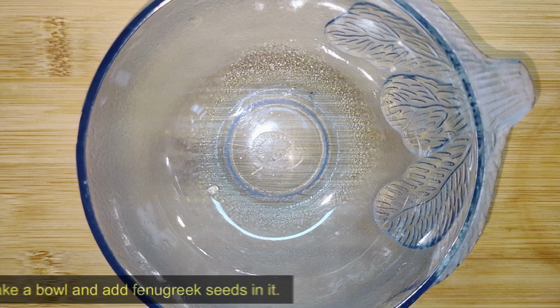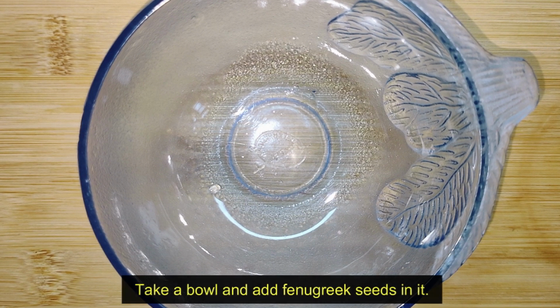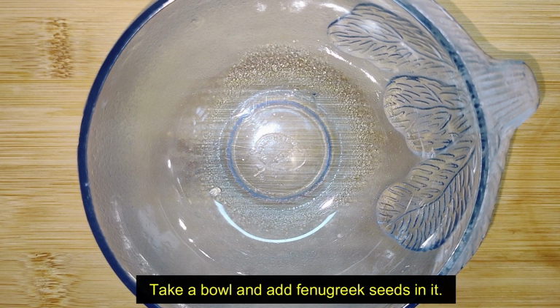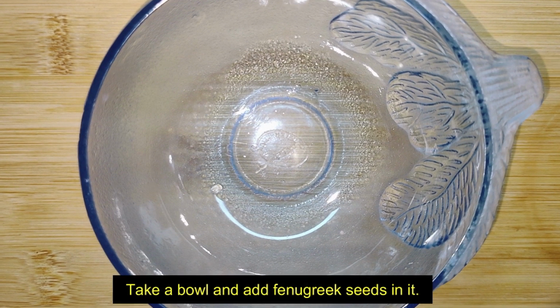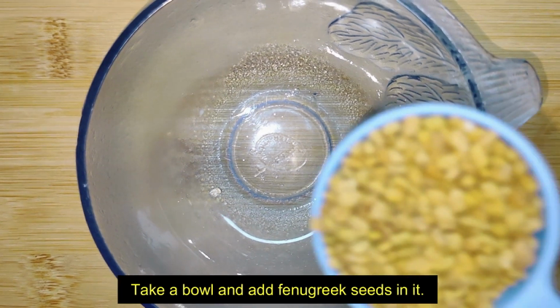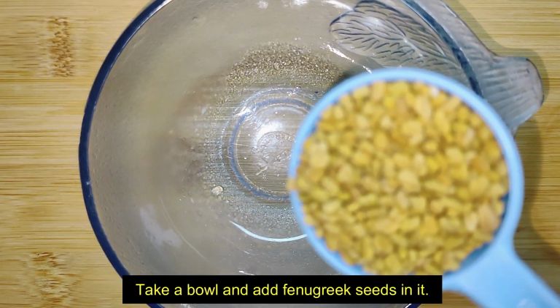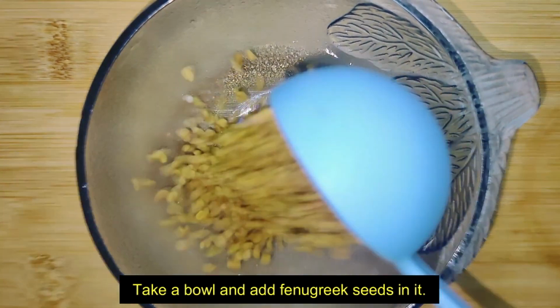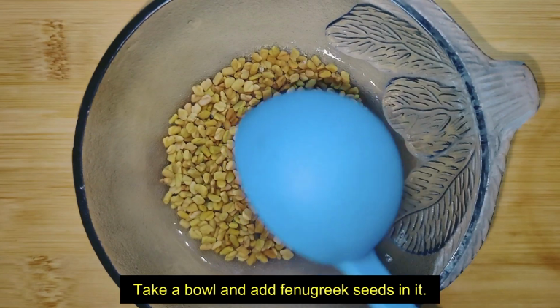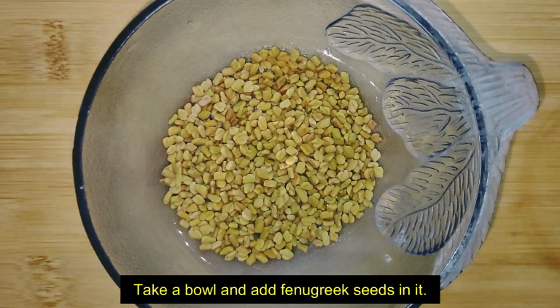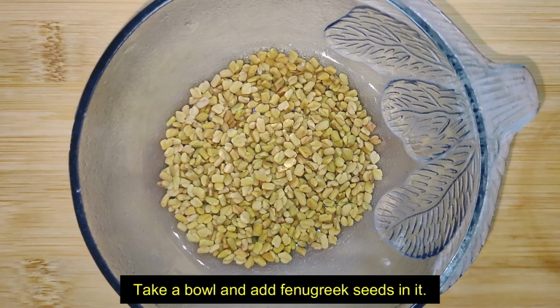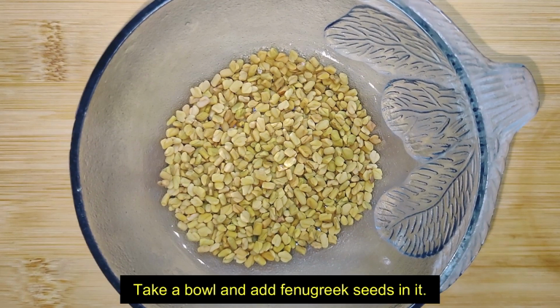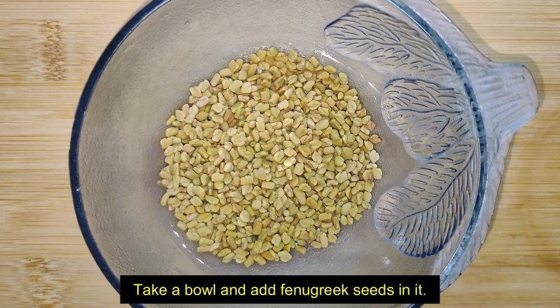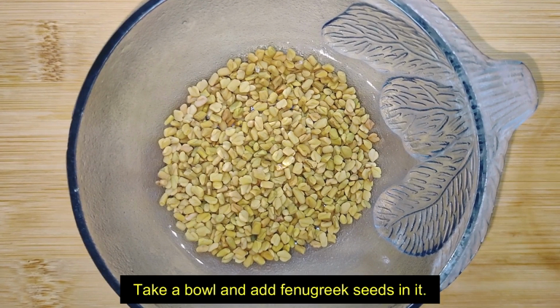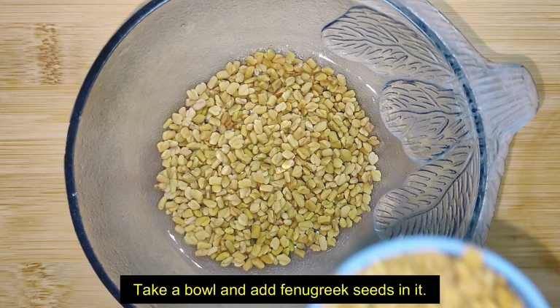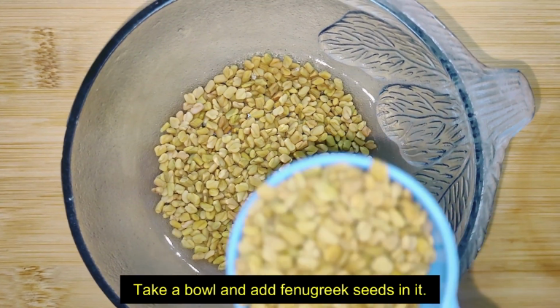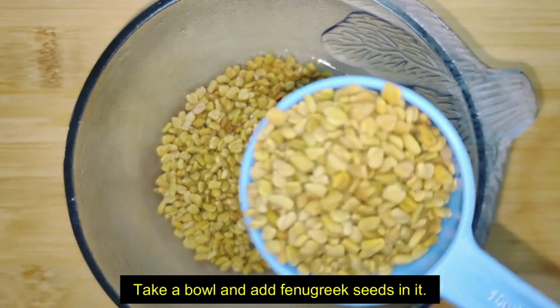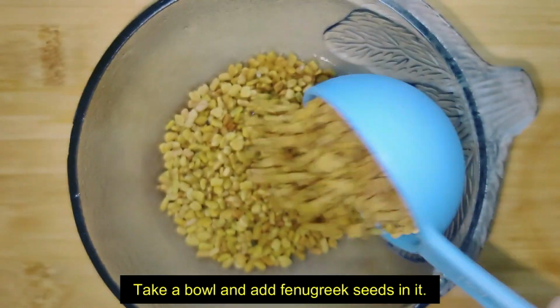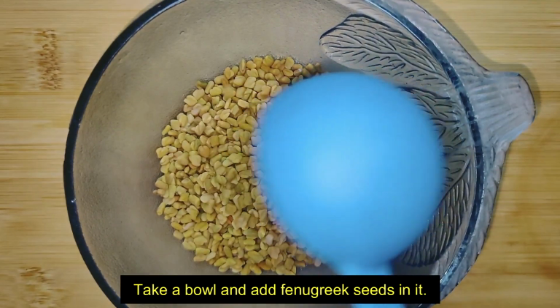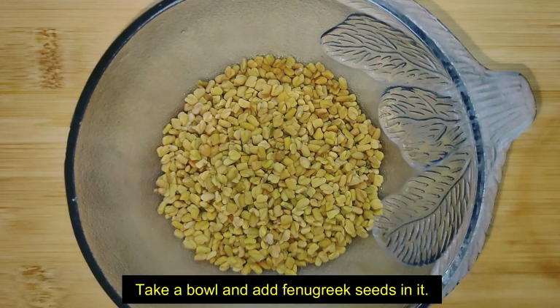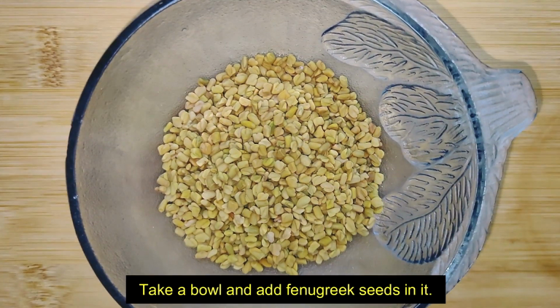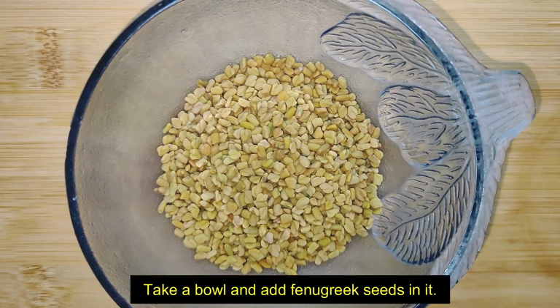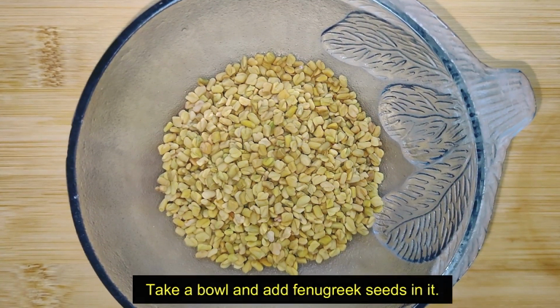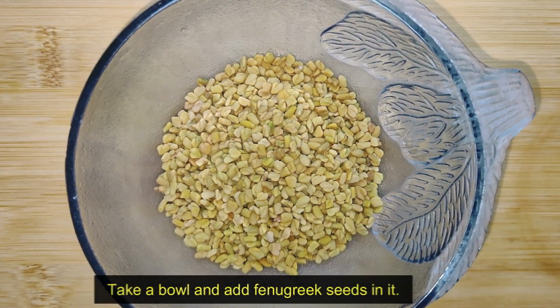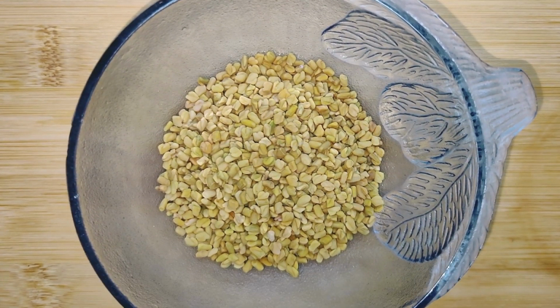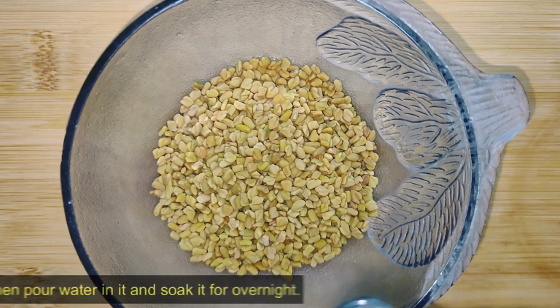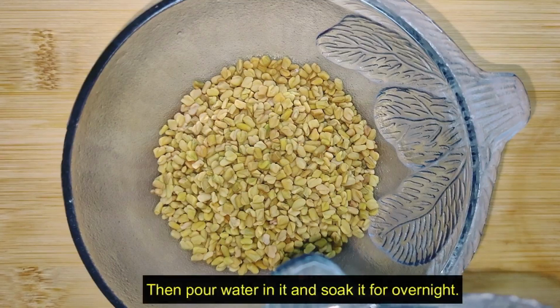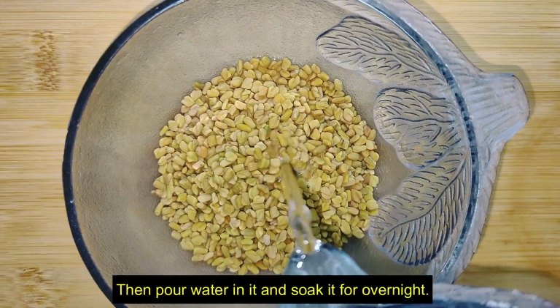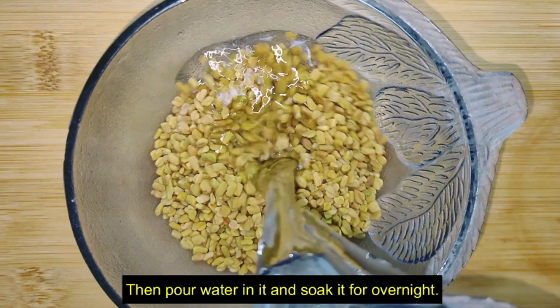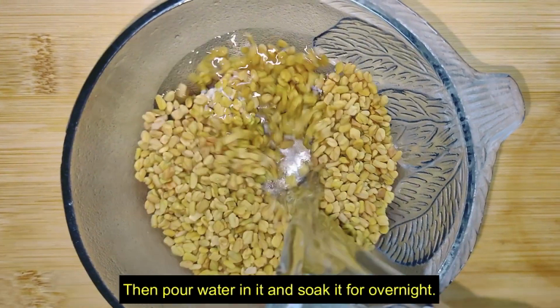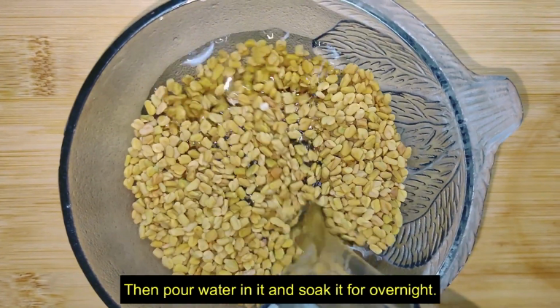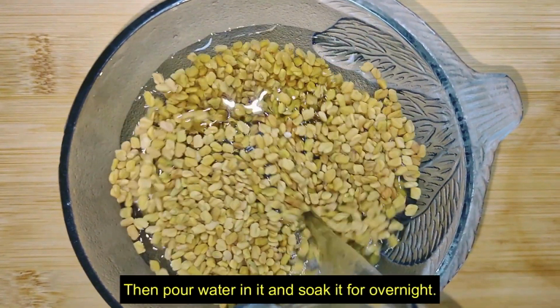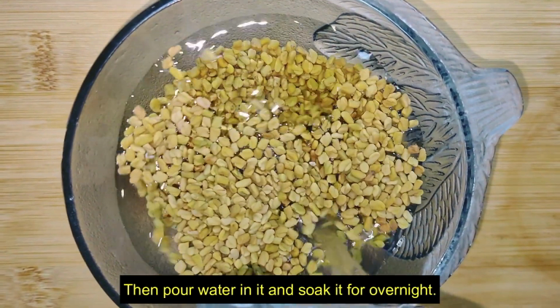Take a bowl and add fenugreek seeds in it. Then pour water in it and soak it overnight.